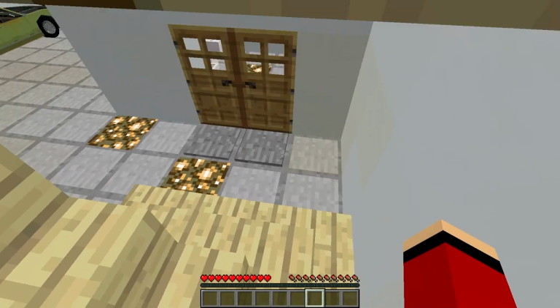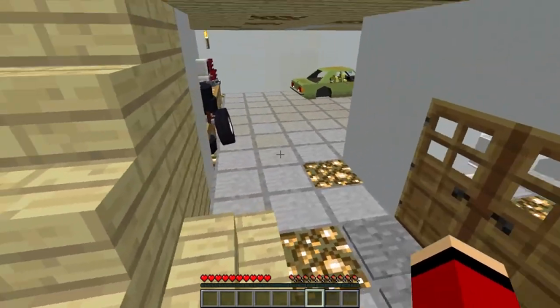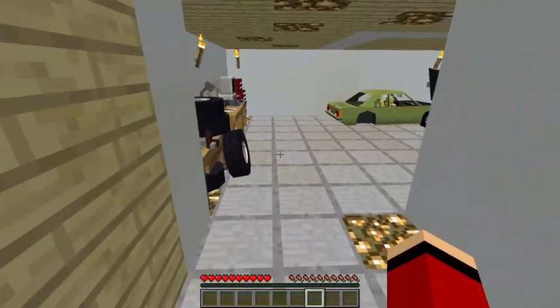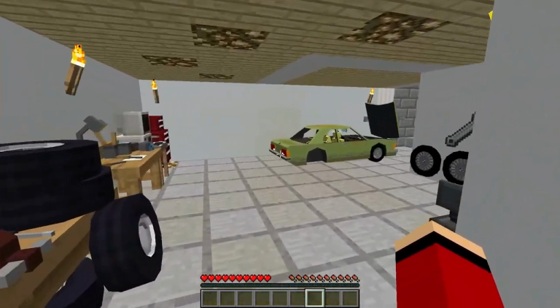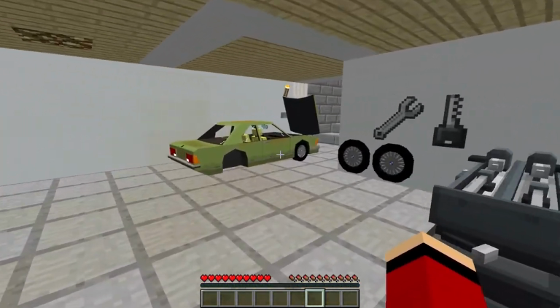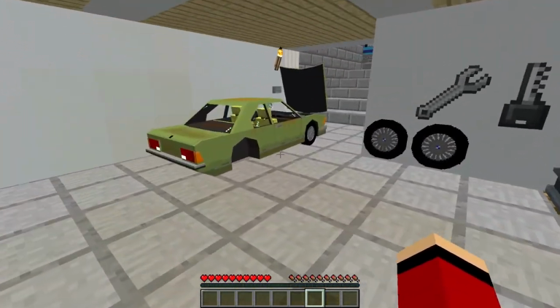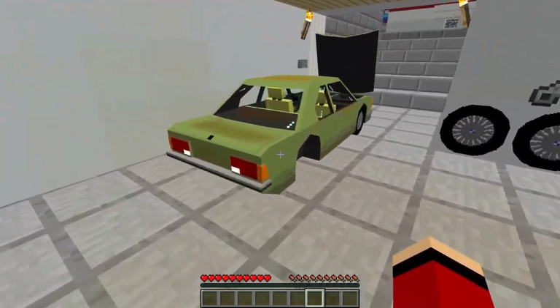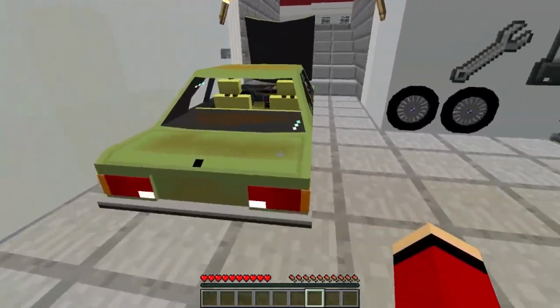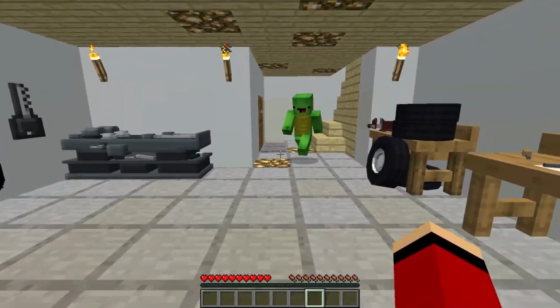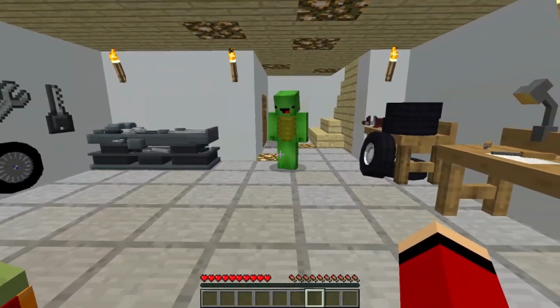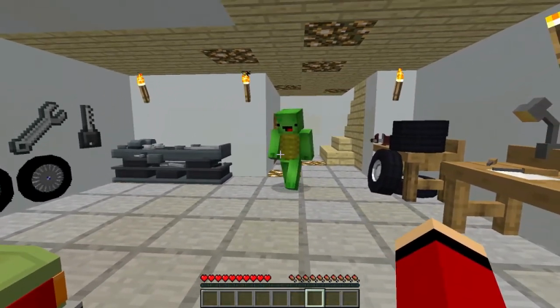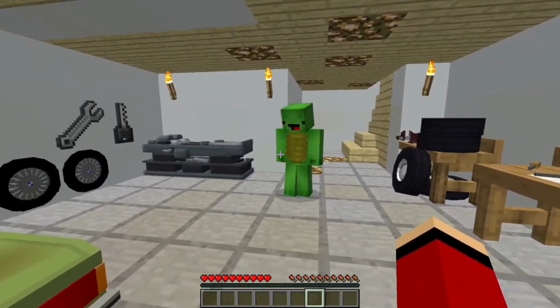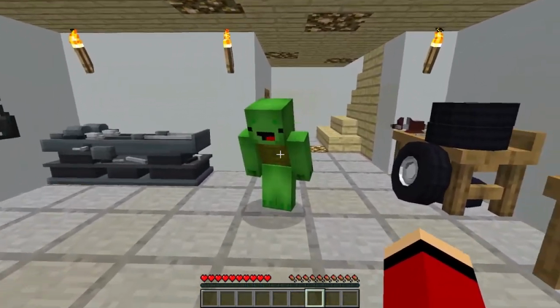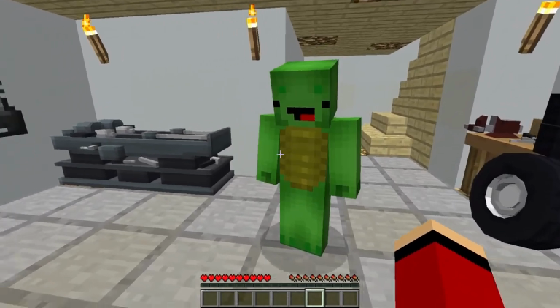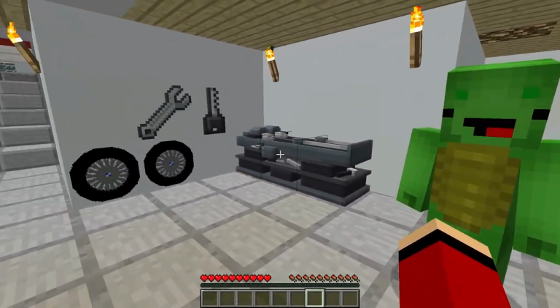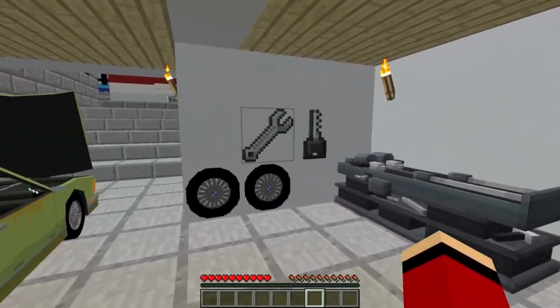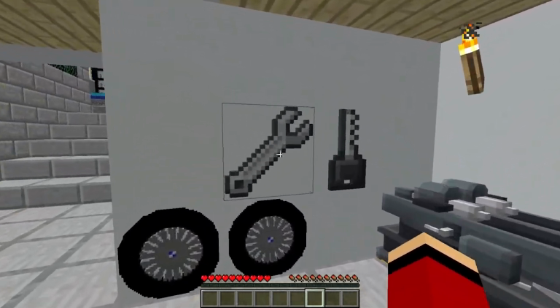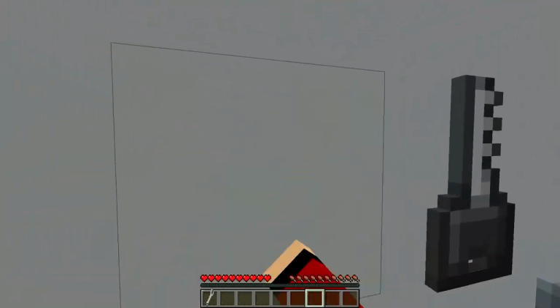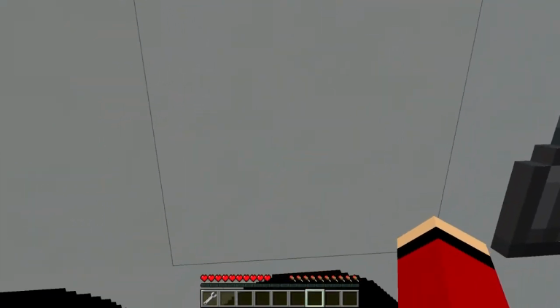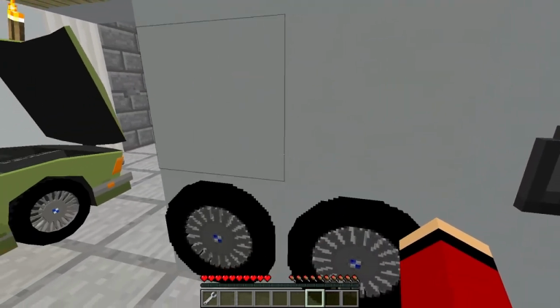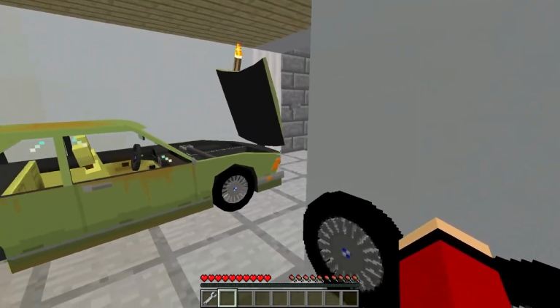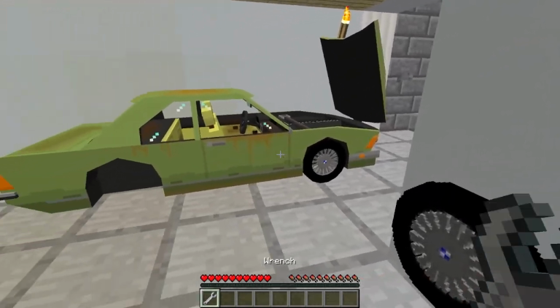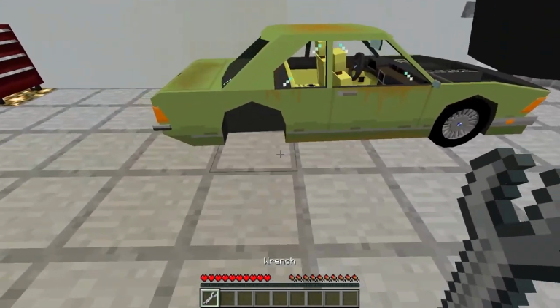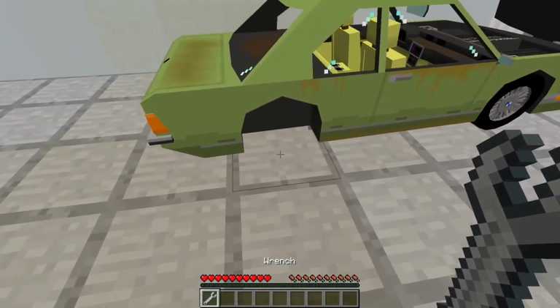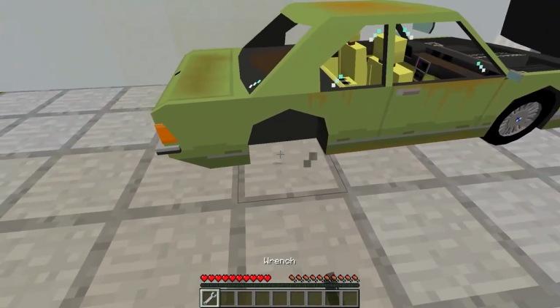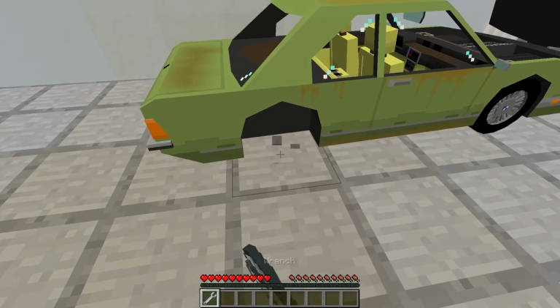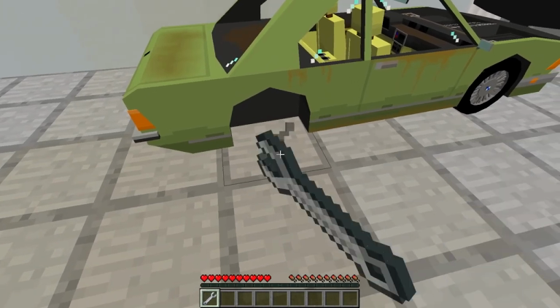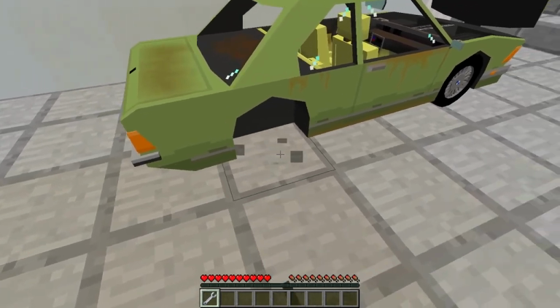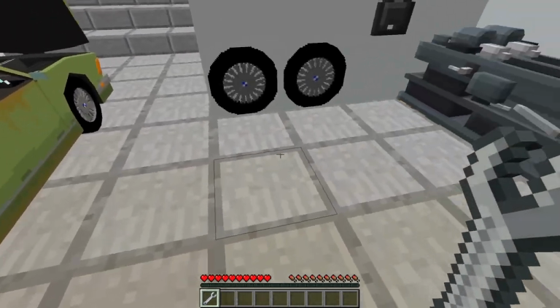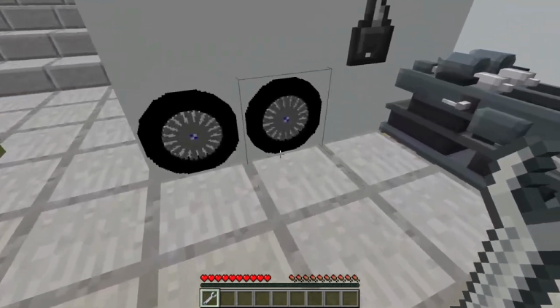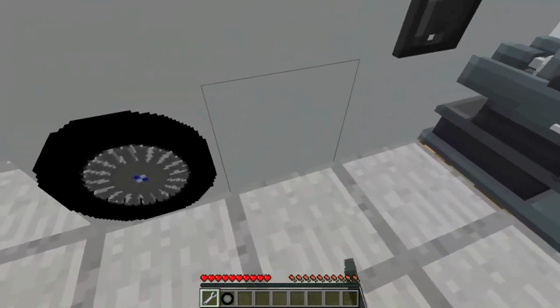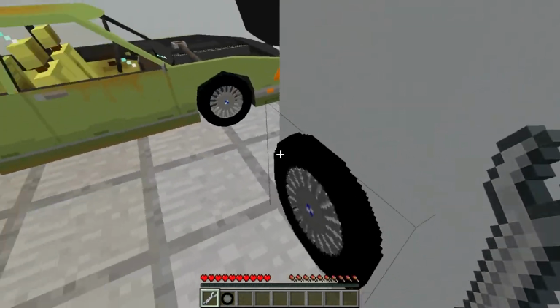Oh no, JJ! I completely forgot about the car — it still needs those new tires! But don't worry, I'll help you out! Thanks, Mikey! With your help, we'll have those tires changed in no time! Alright, let's get to work!